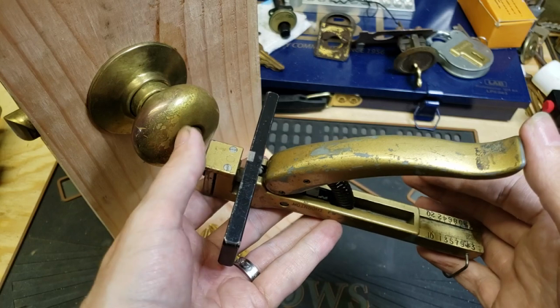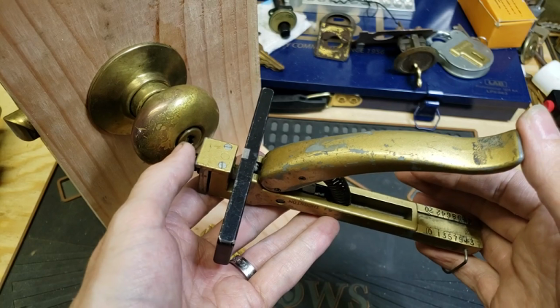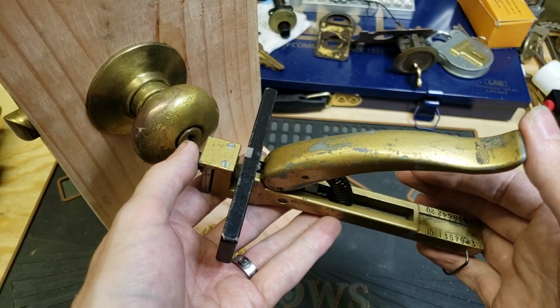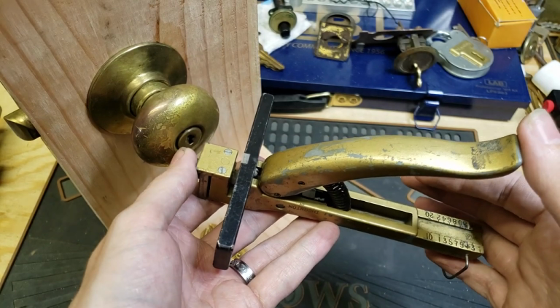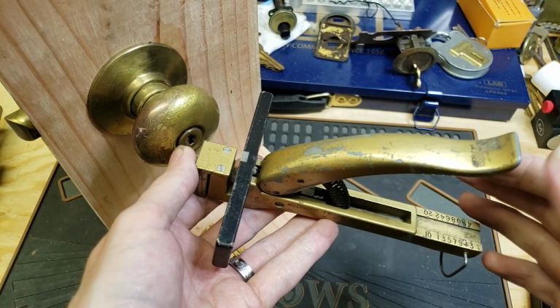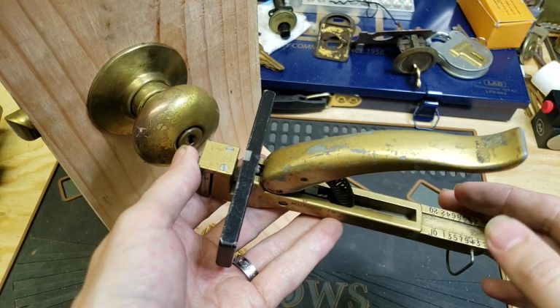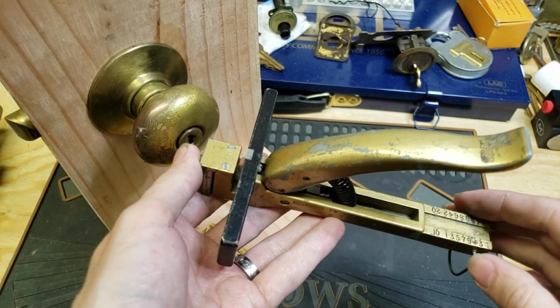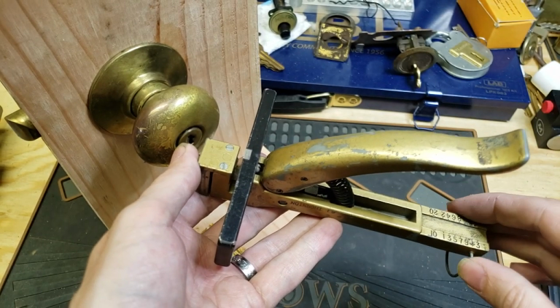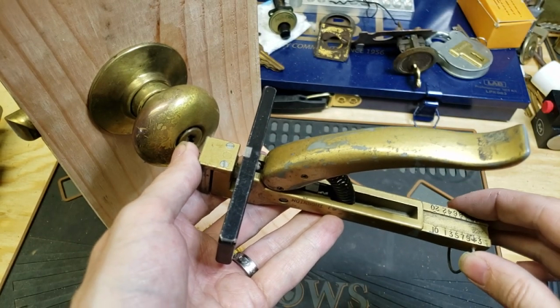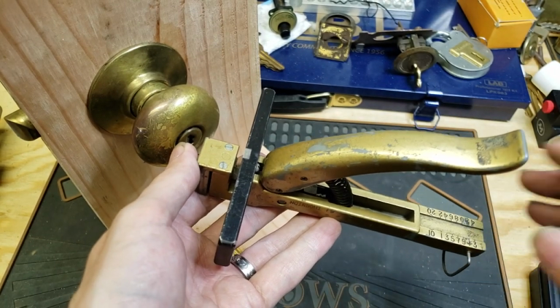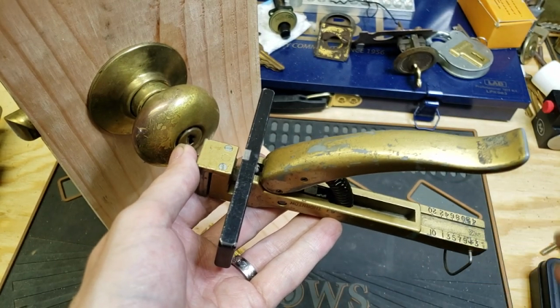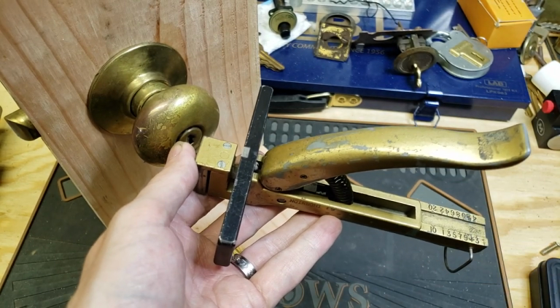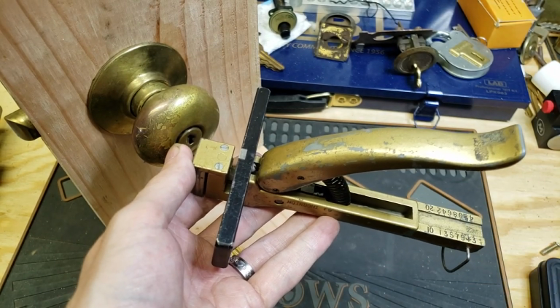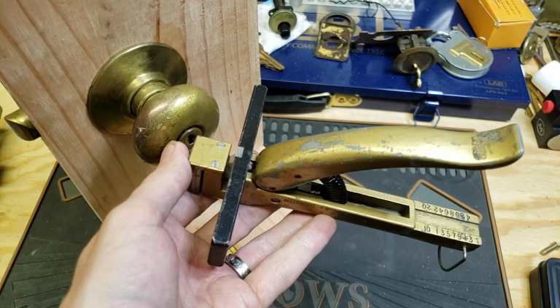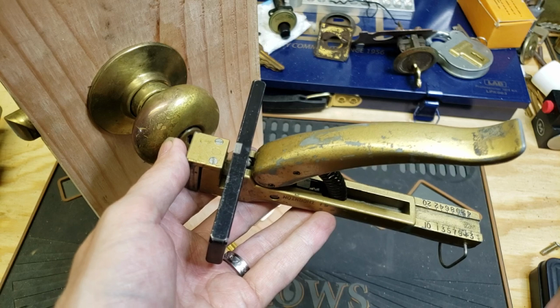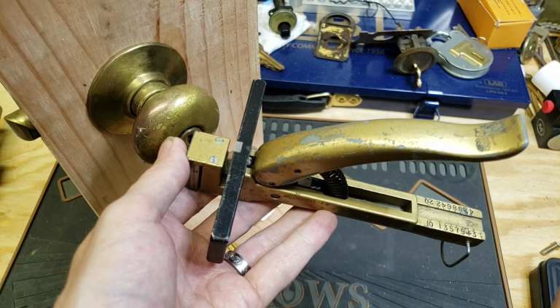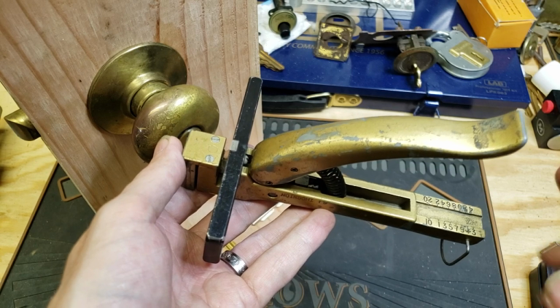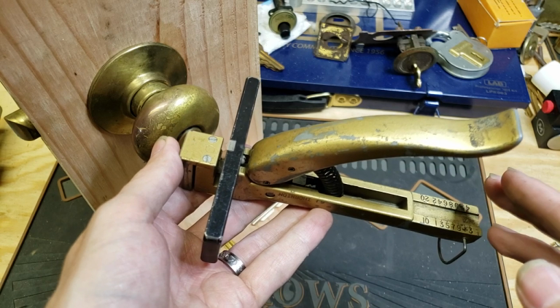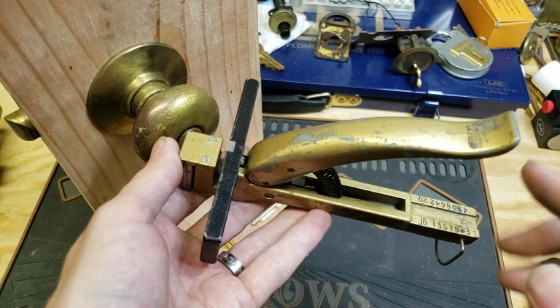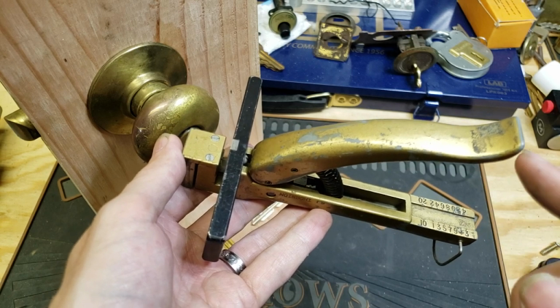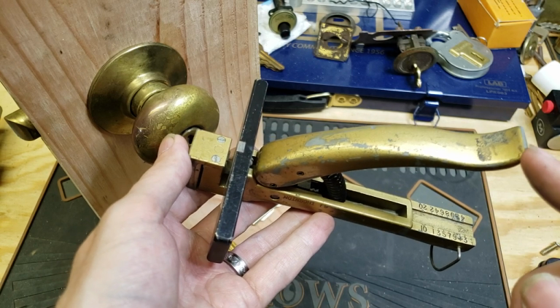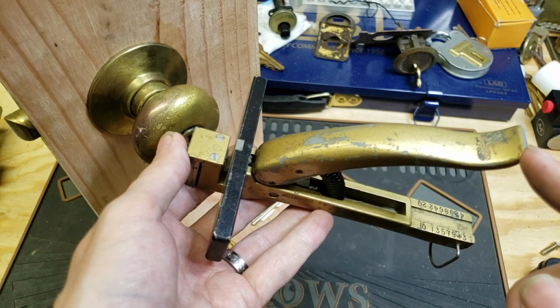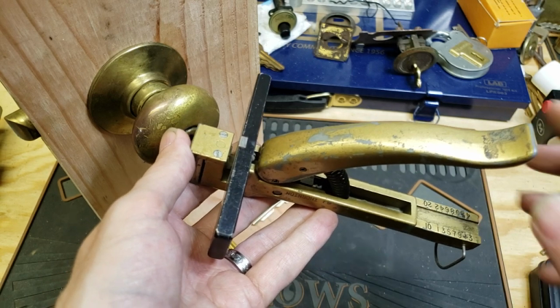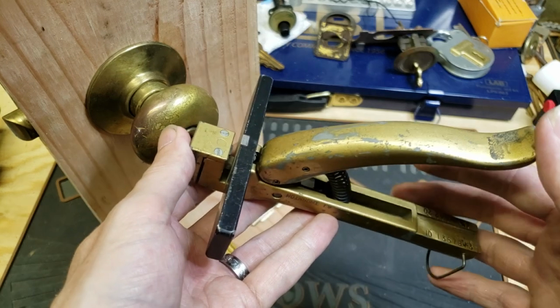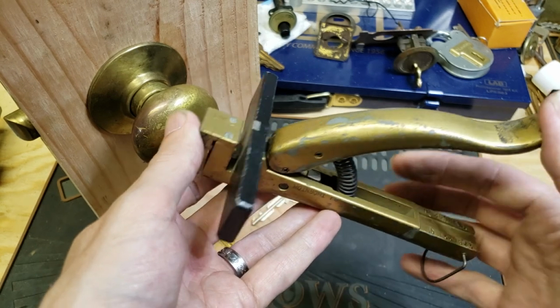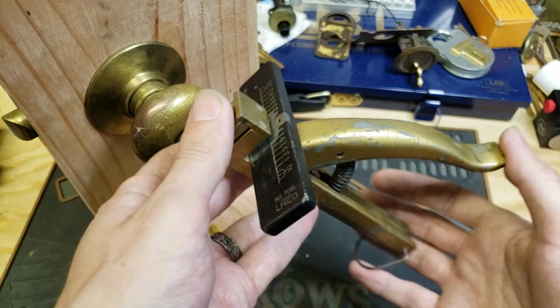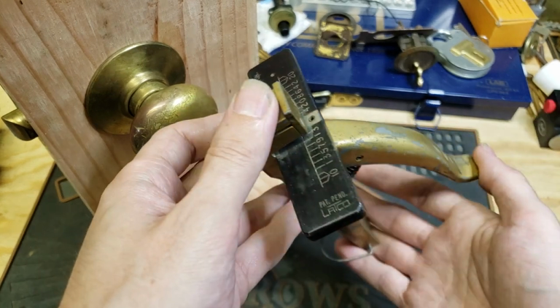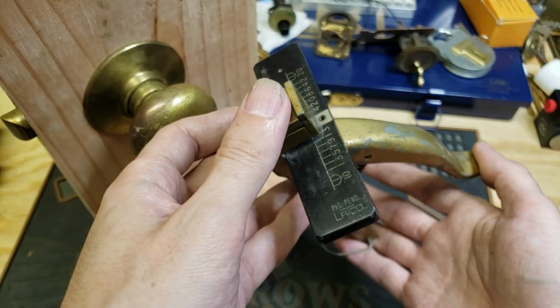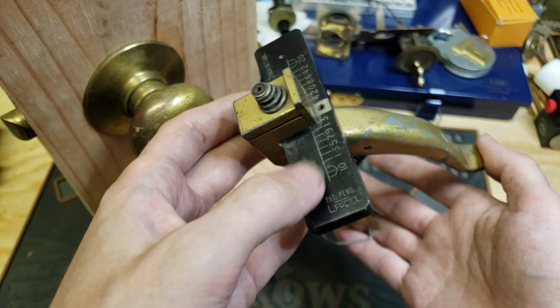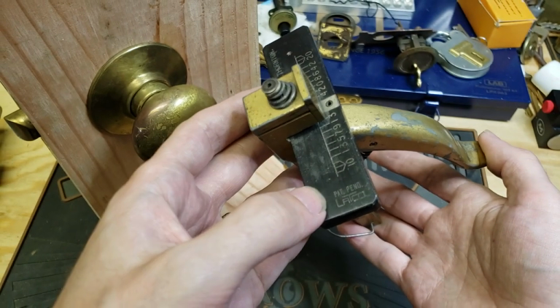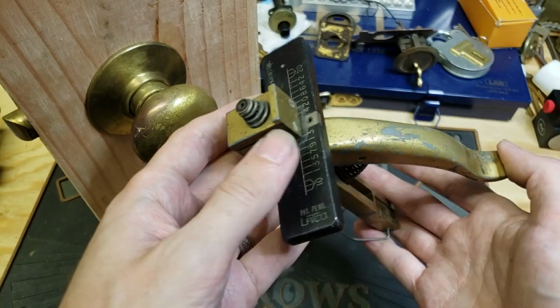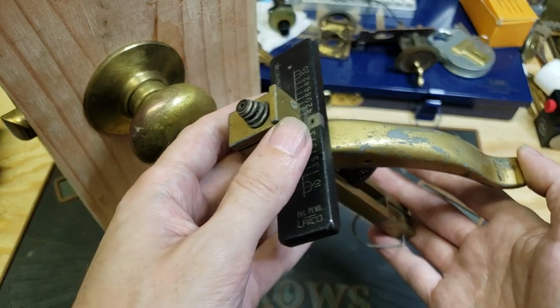Hi folks. A few days ago, someone on LockChat was asking me about key clippers — specifically about the Latko key clipper.